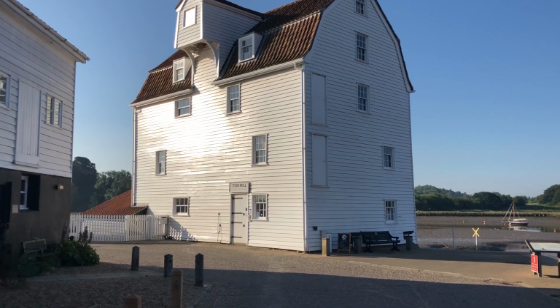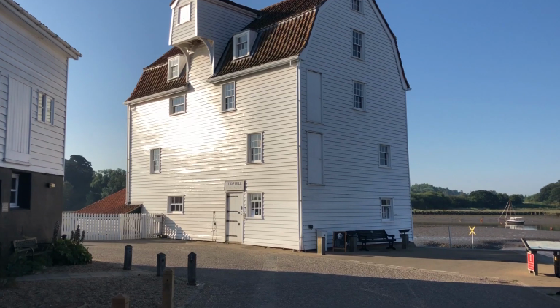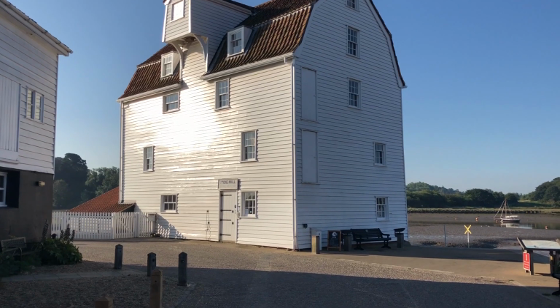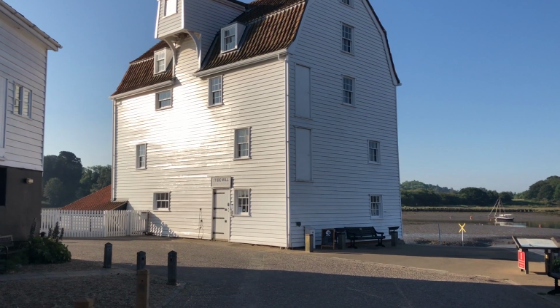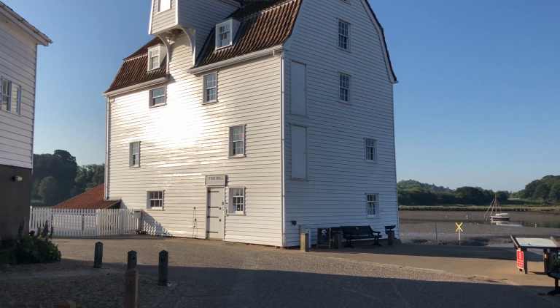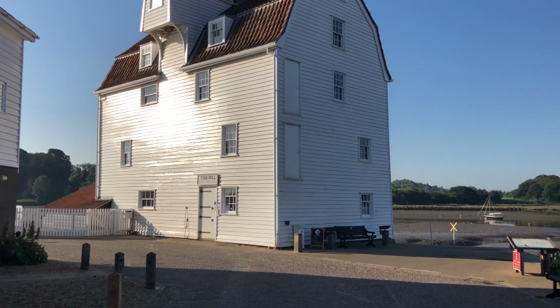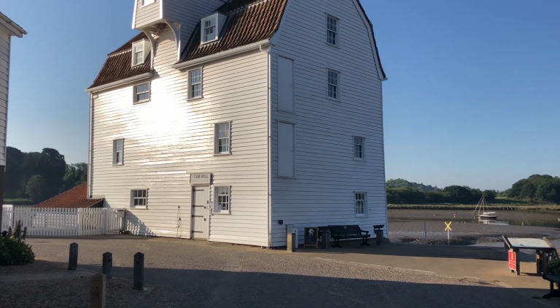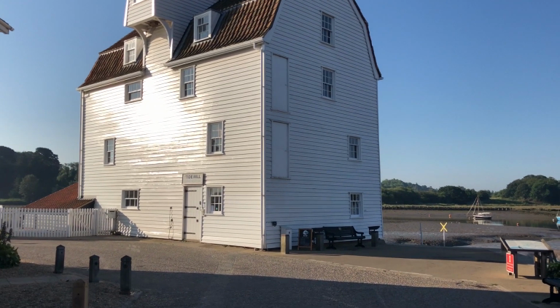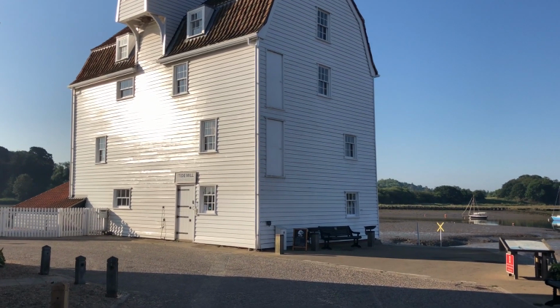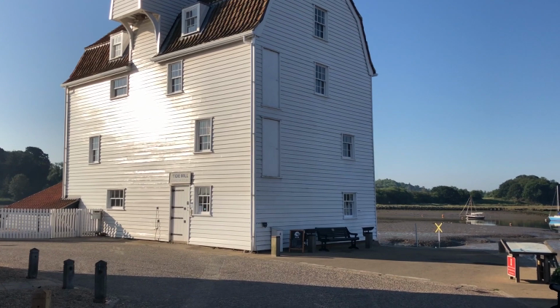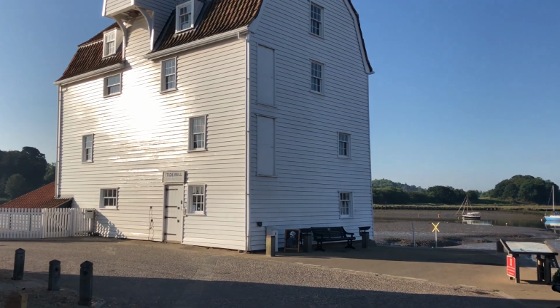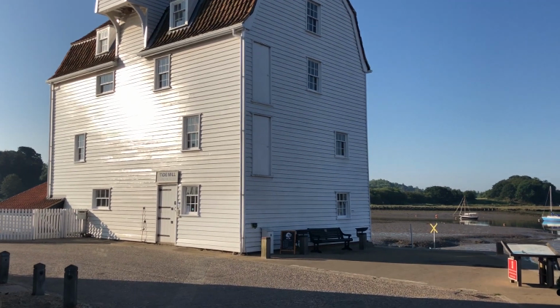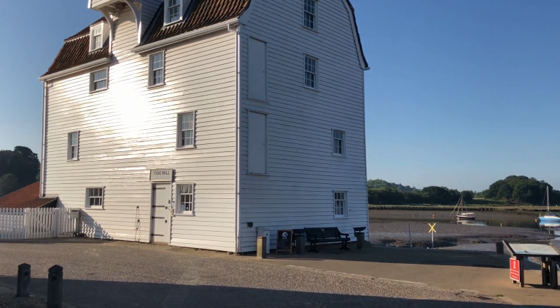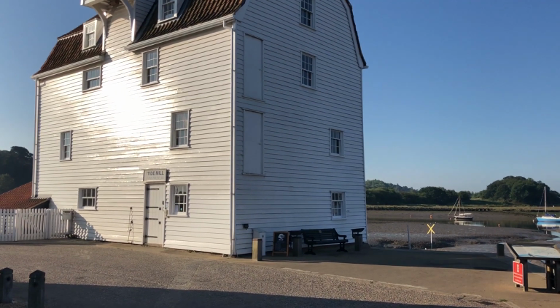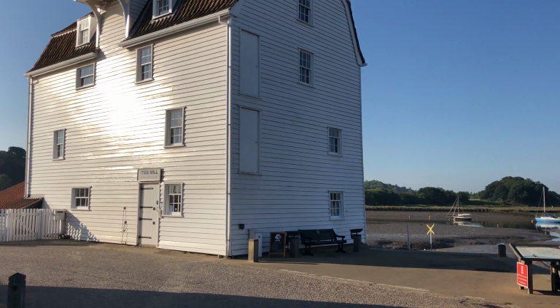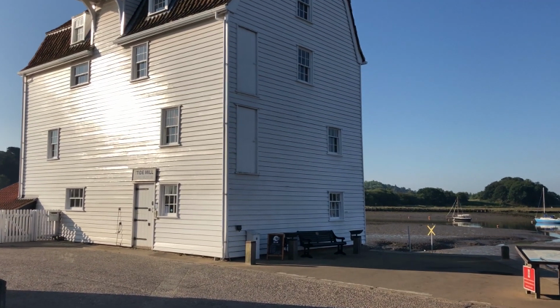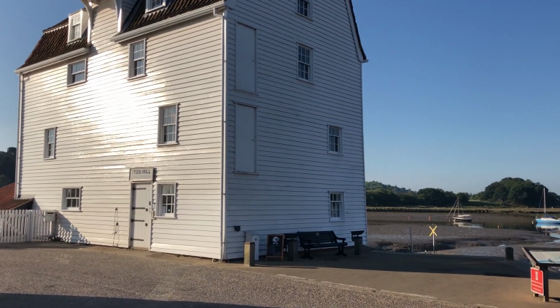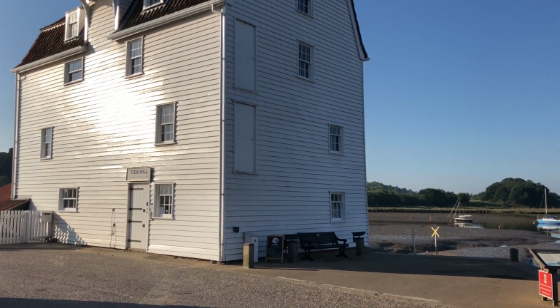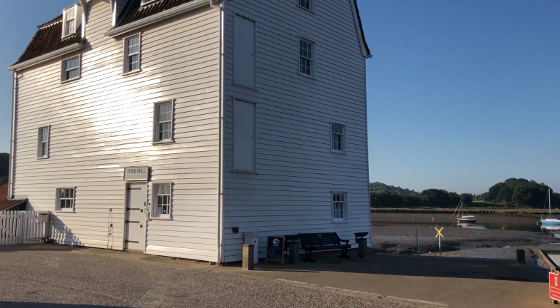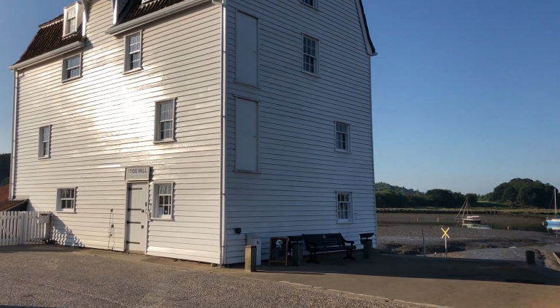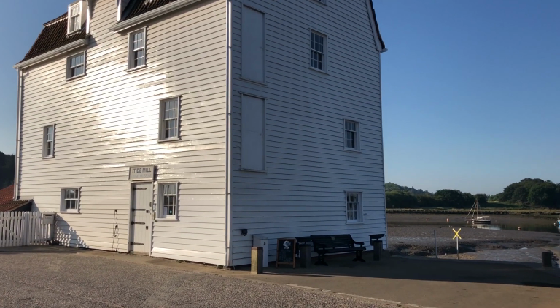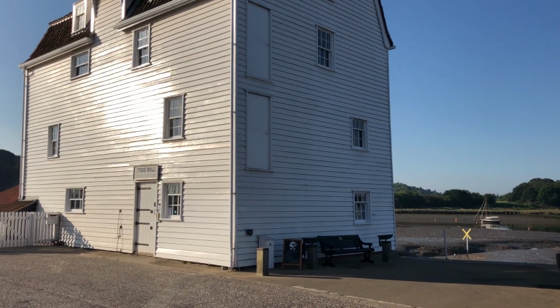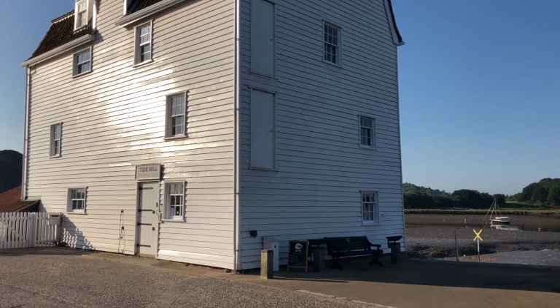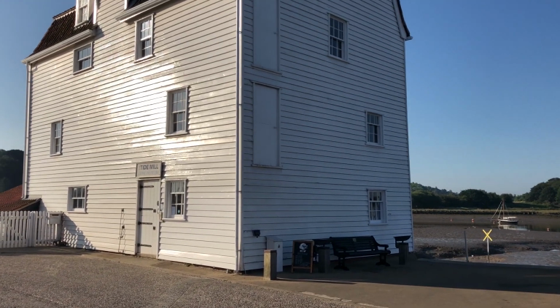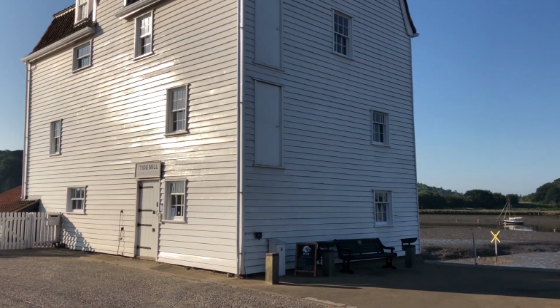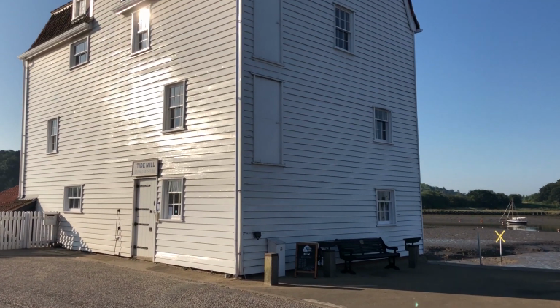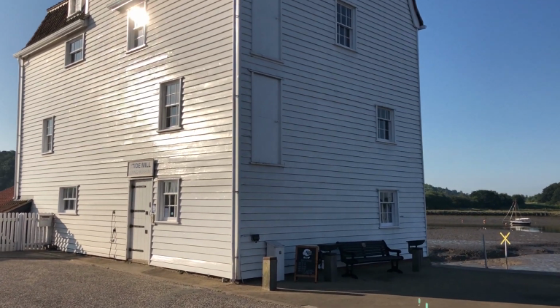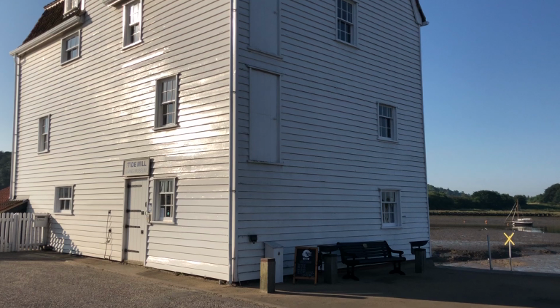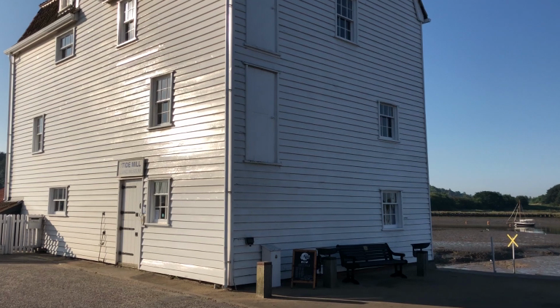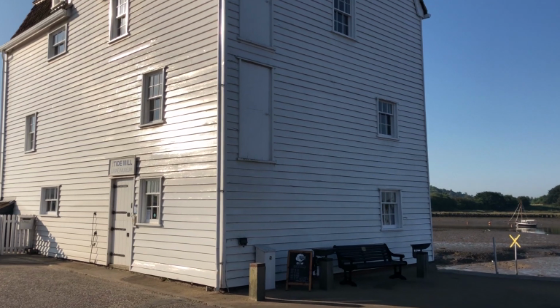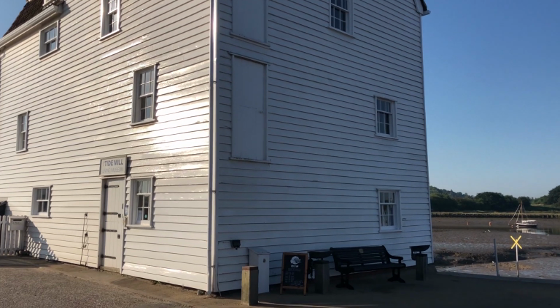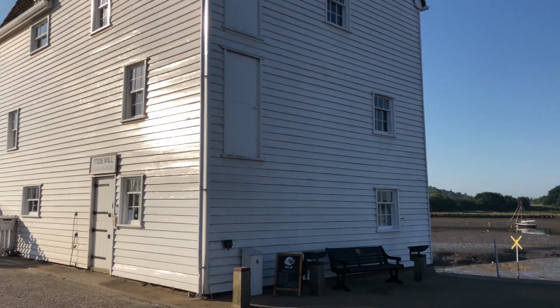Welcome to Woodbridge. Here we have the iconic Tide Mill building, still actually a working mill, although it's really just a museum now. We call it the Living Museum.